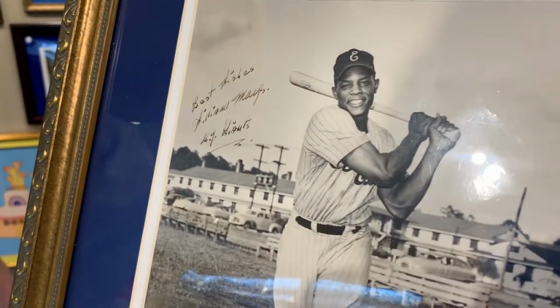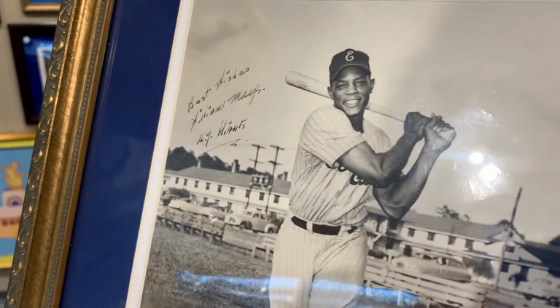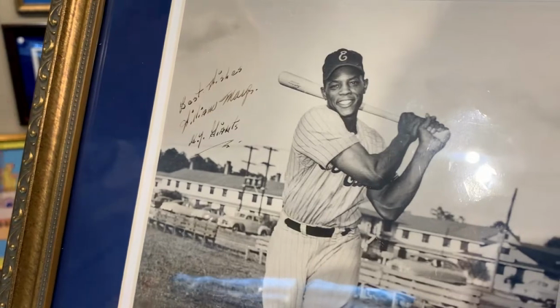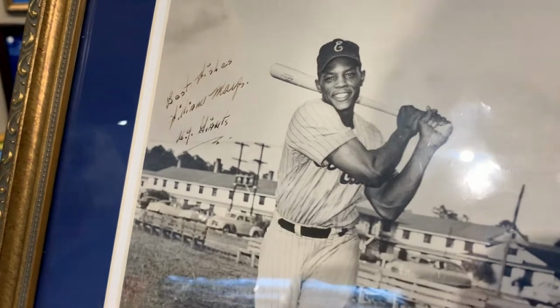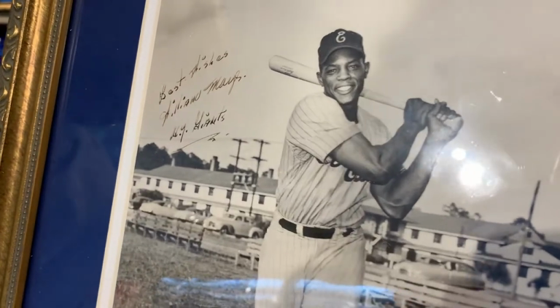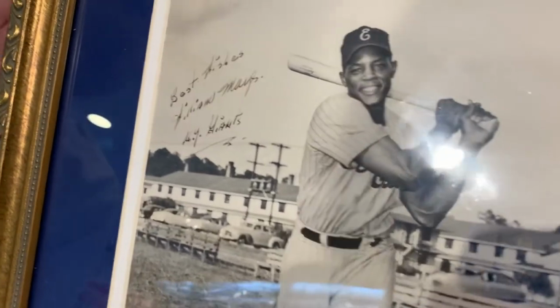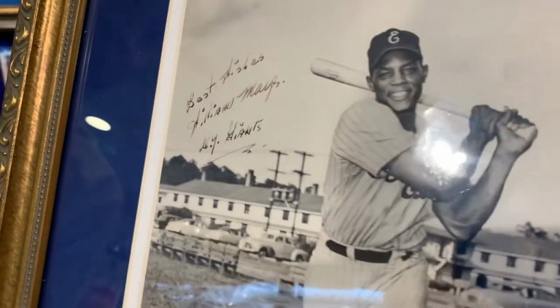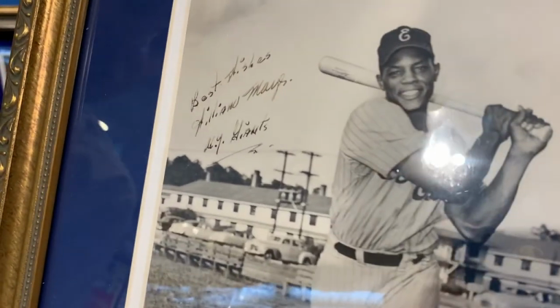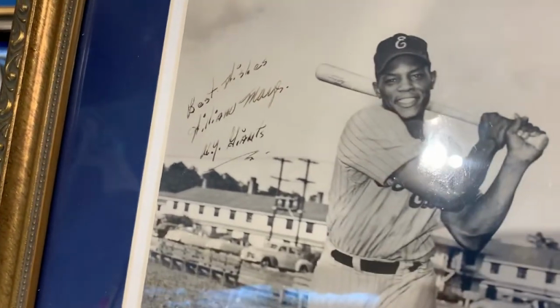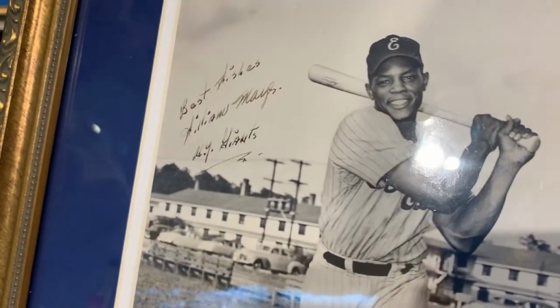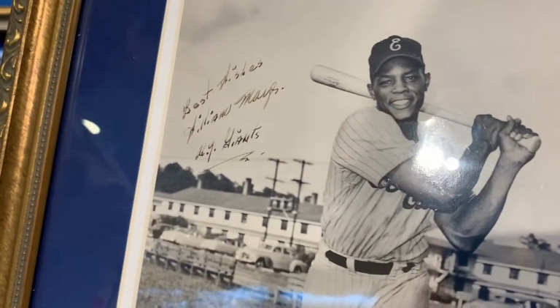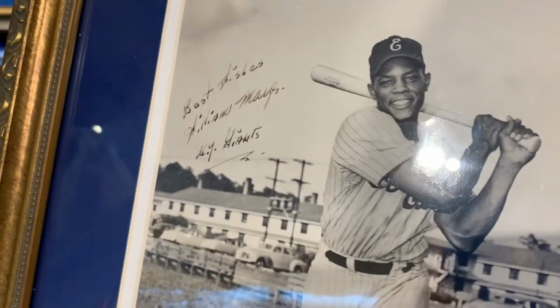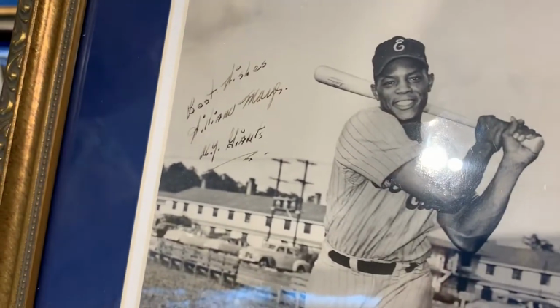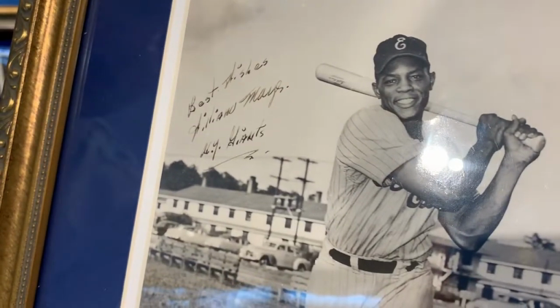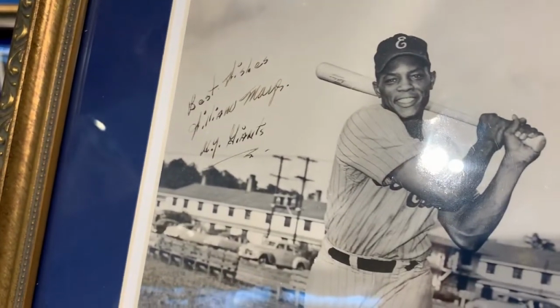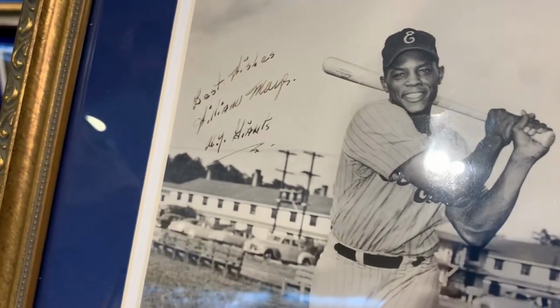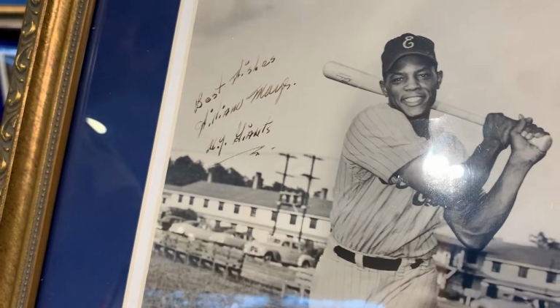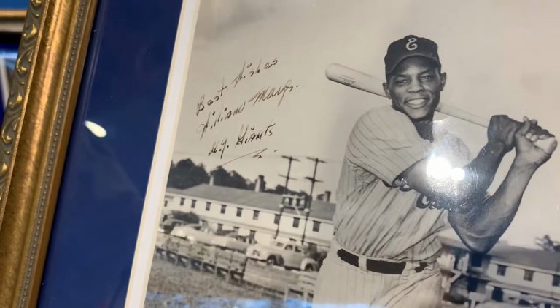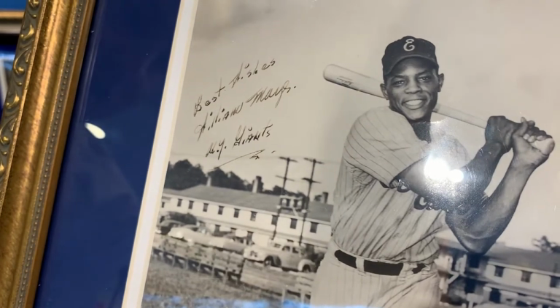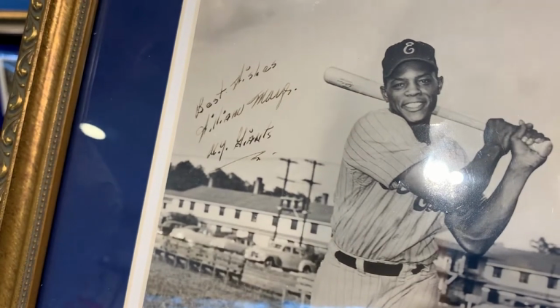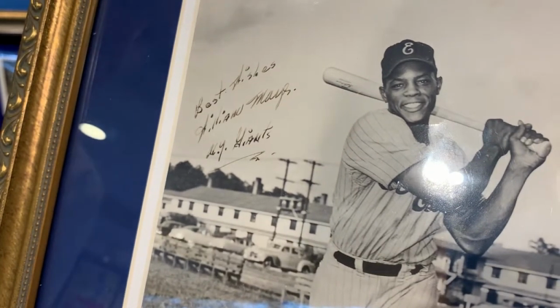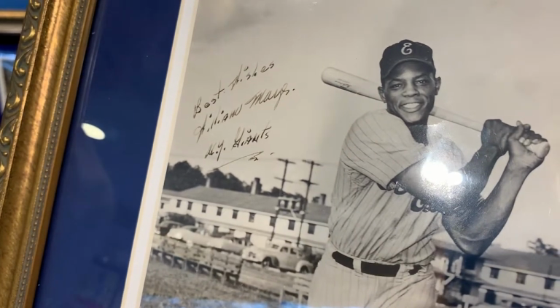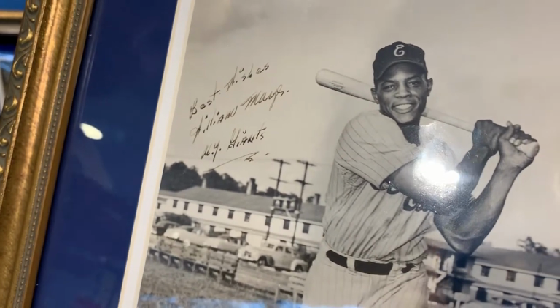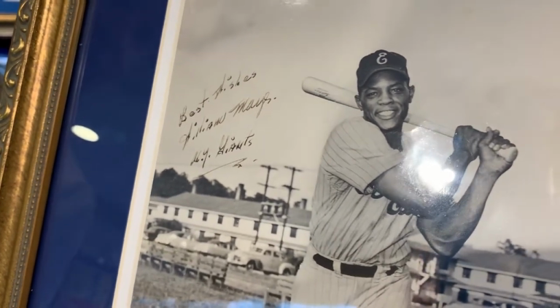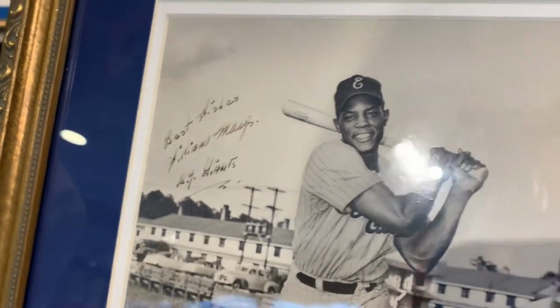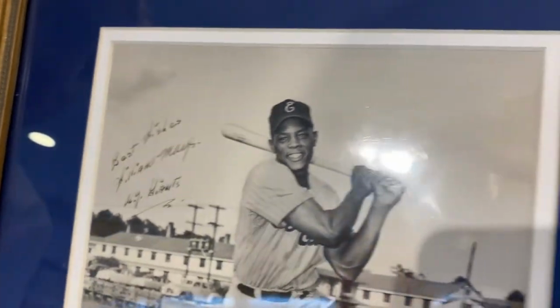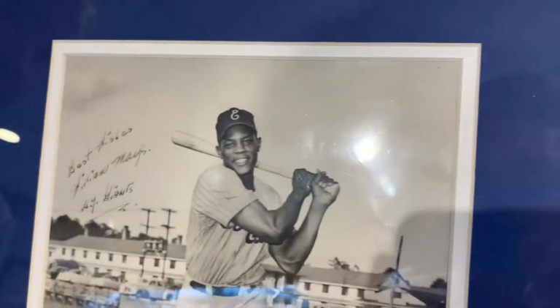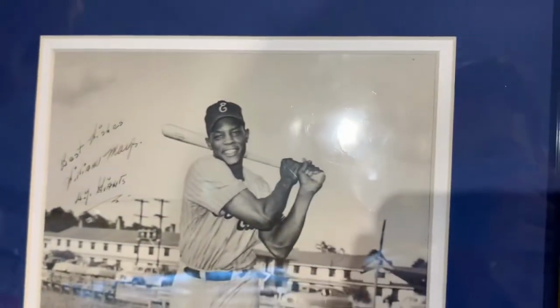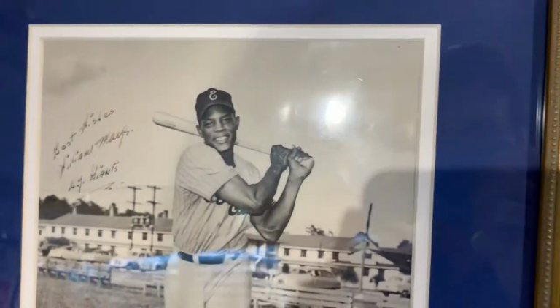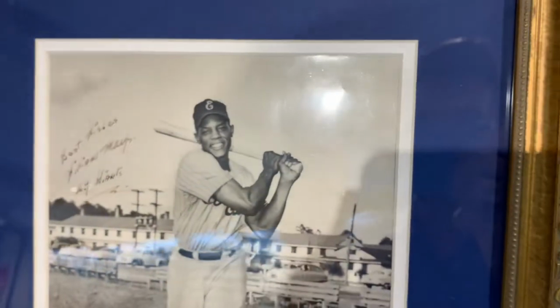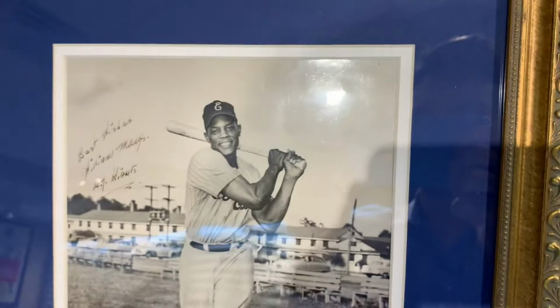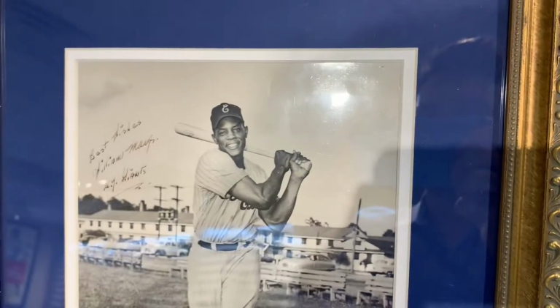Based on the handwriting, we can tell already this is early 50s — this is a rookie era autograph. New York Giants, of course. The New York Giants moved to San Francisco in '58, so we know it's early 50s.